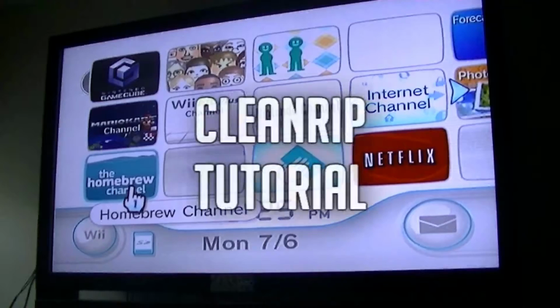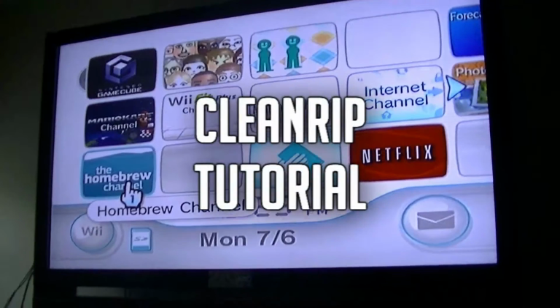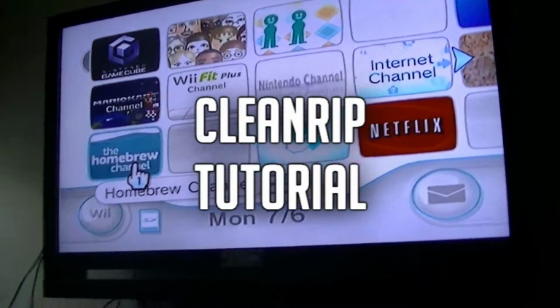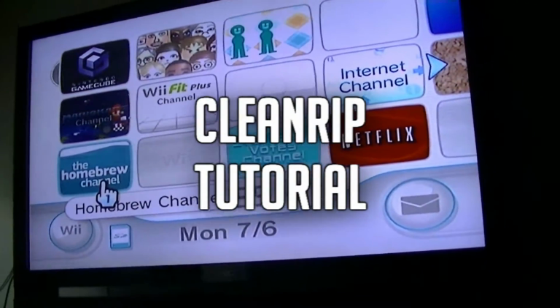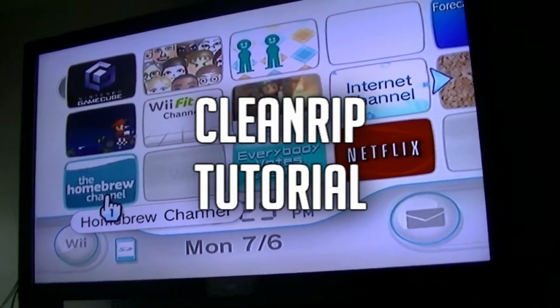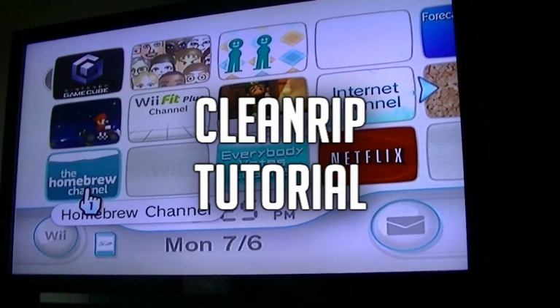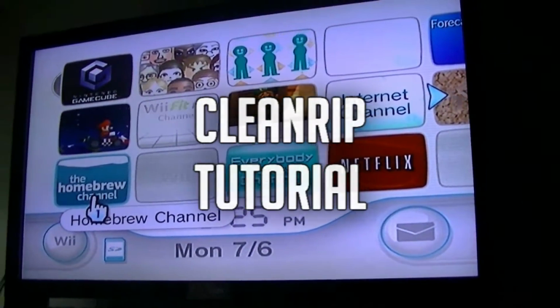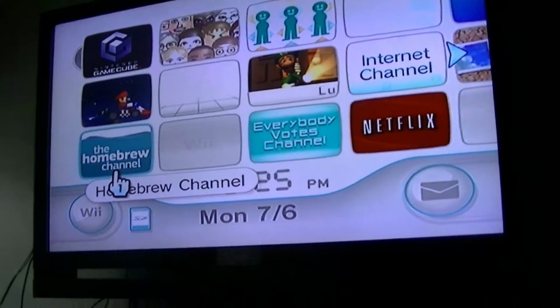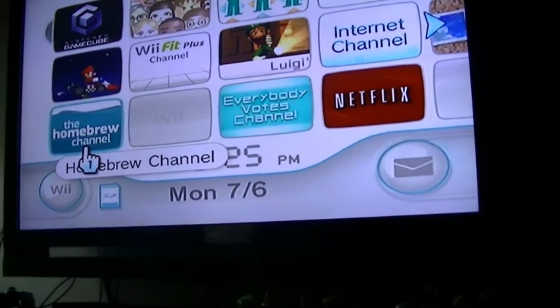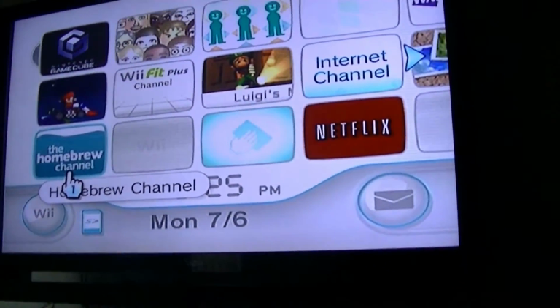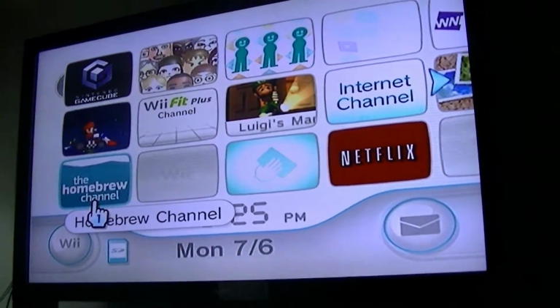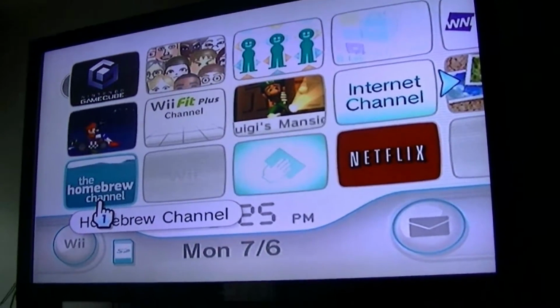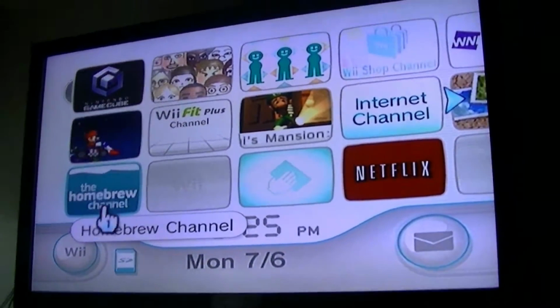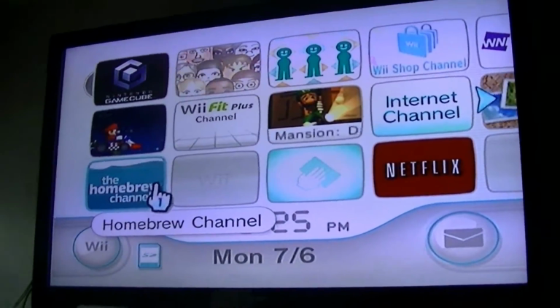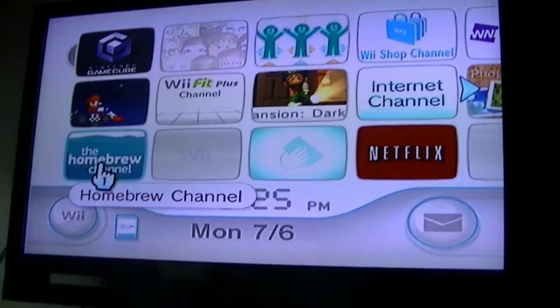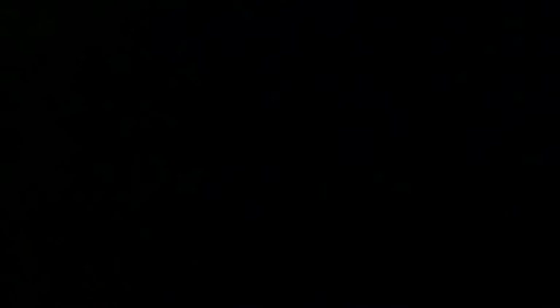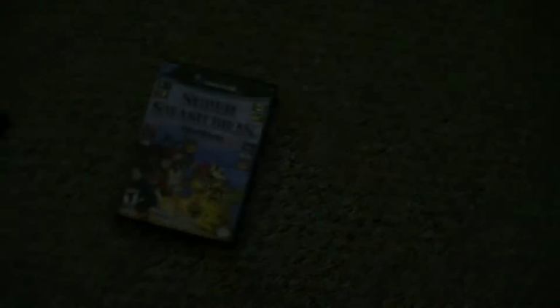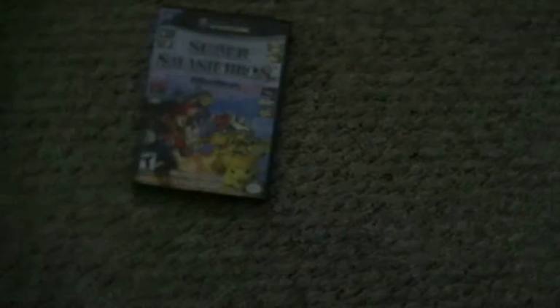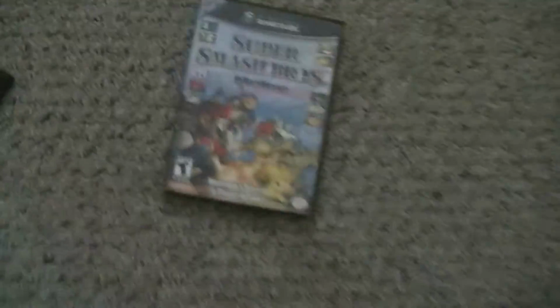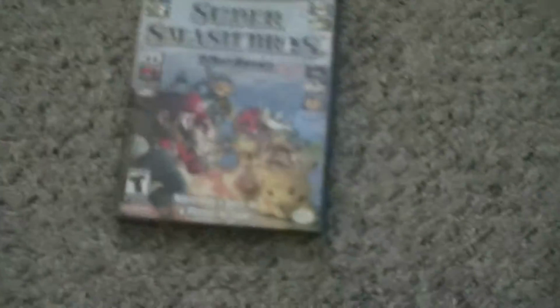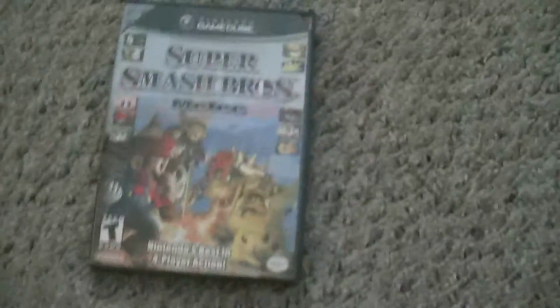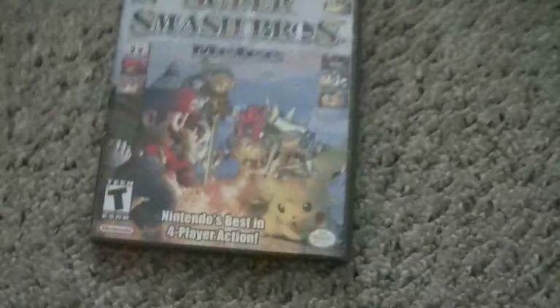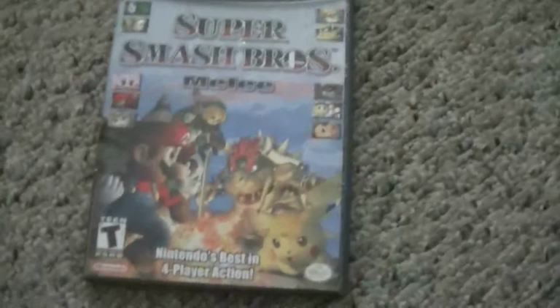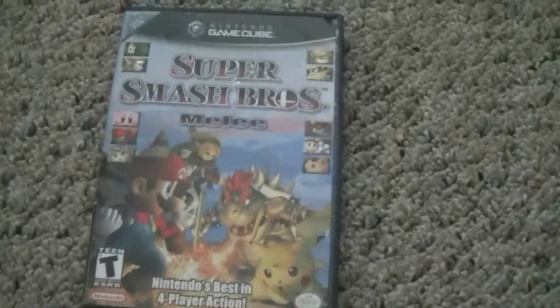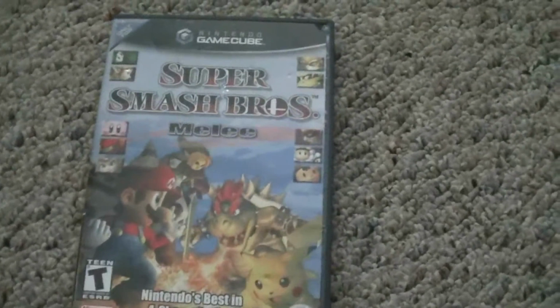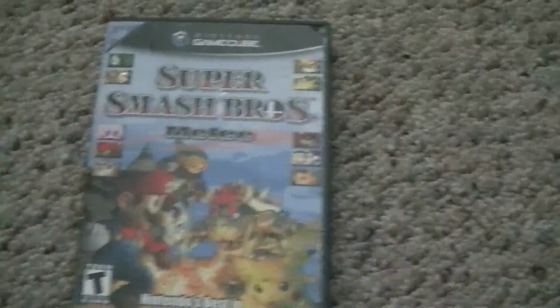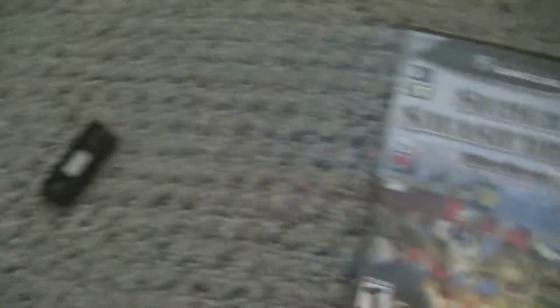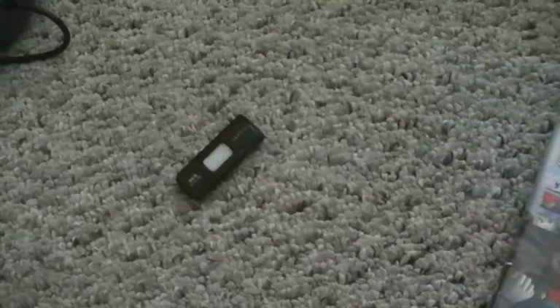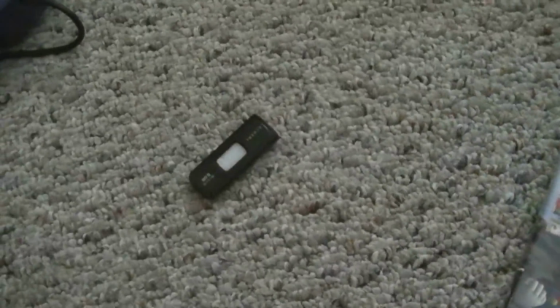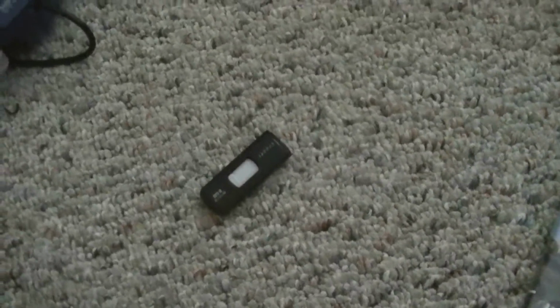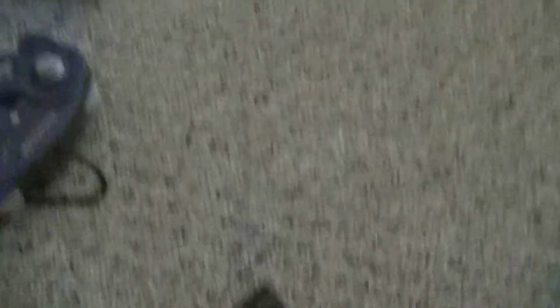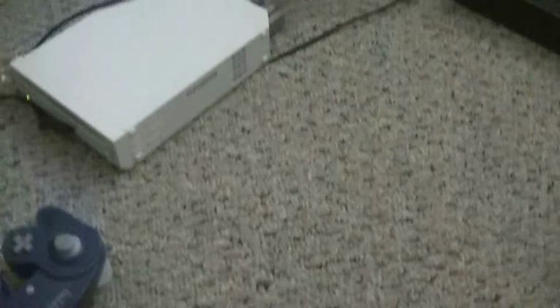What's up guys, I'm going to be showing you how to do a clean rip tutorial. We're going to be using Super Smash Brothers Melee in this video. You got your Super Smash Brothers Melee disc, your USB flash drive, and your Wii.